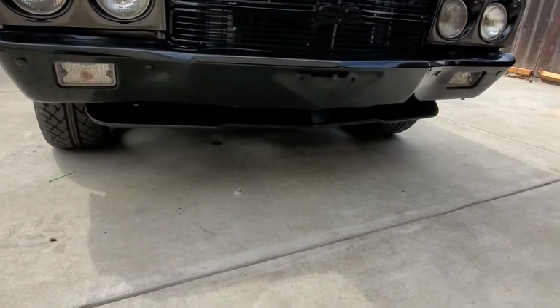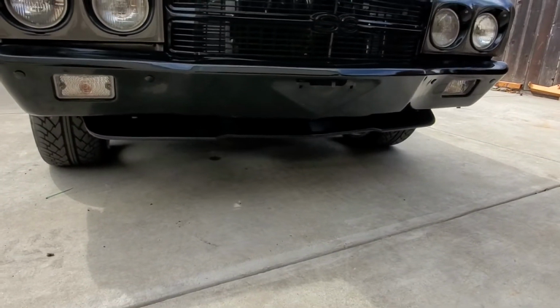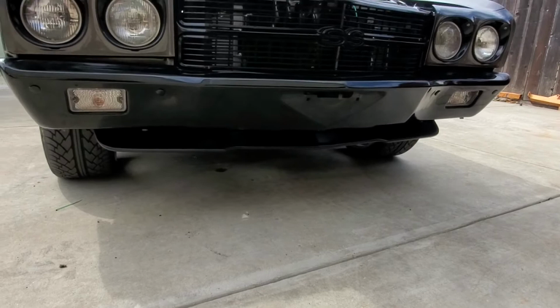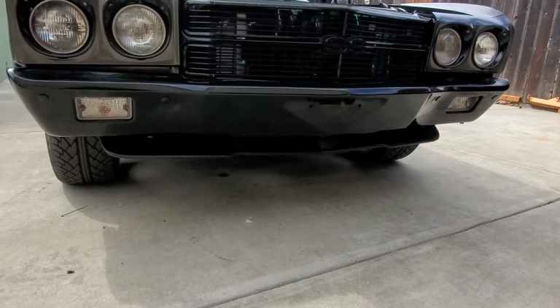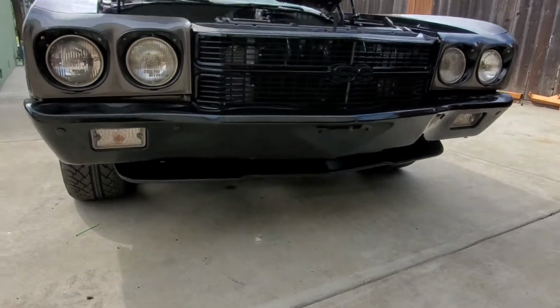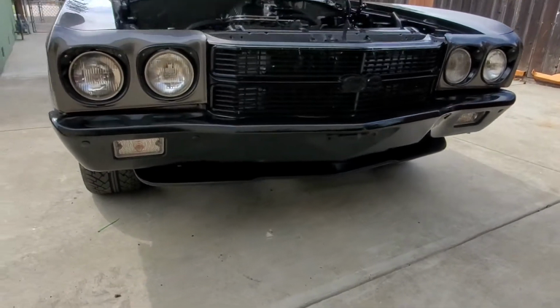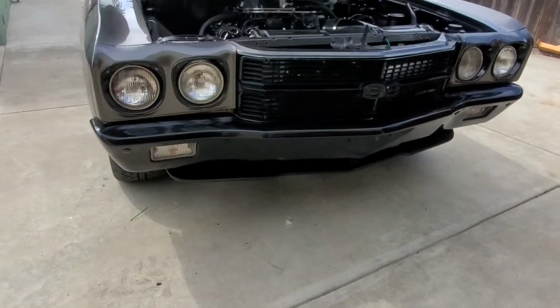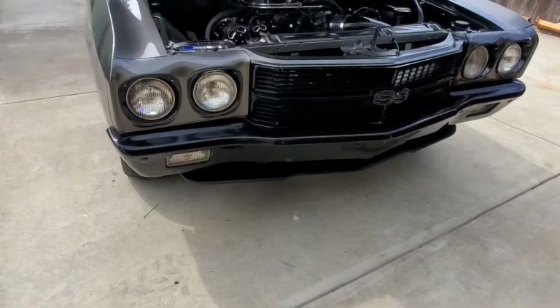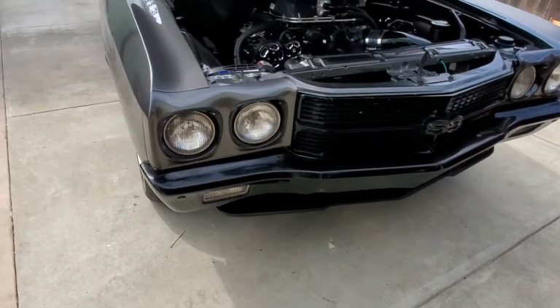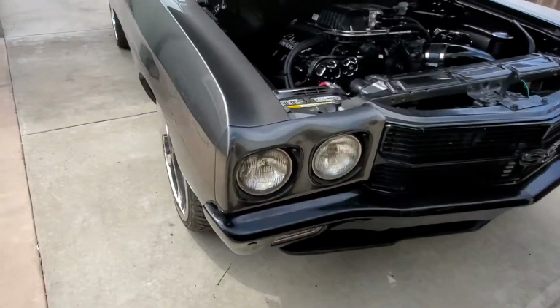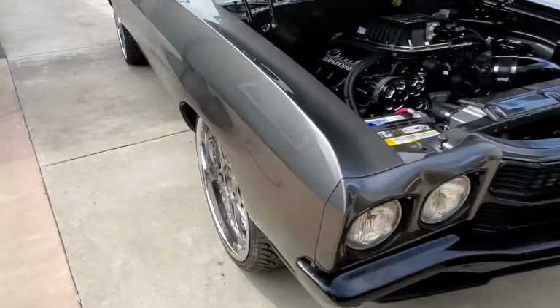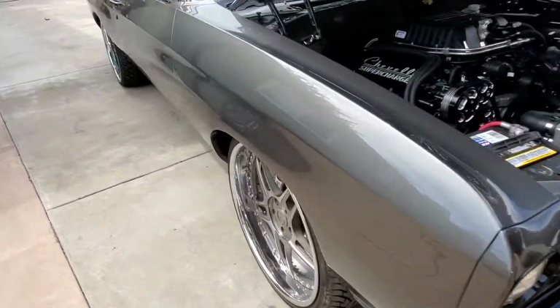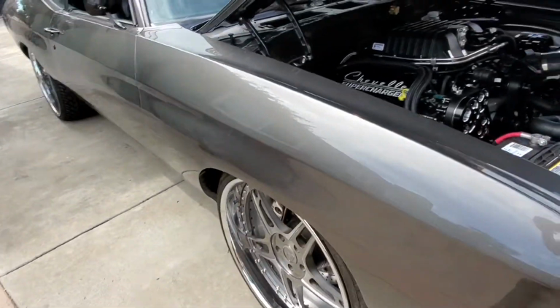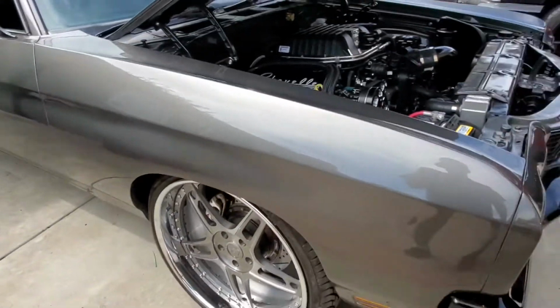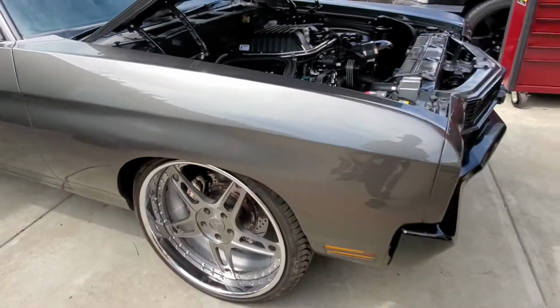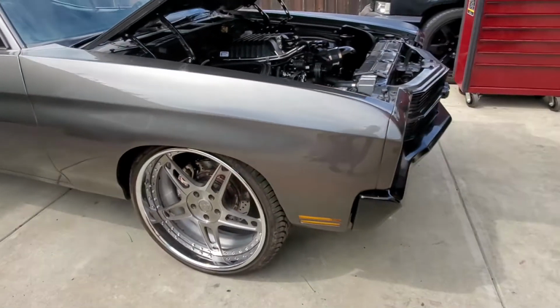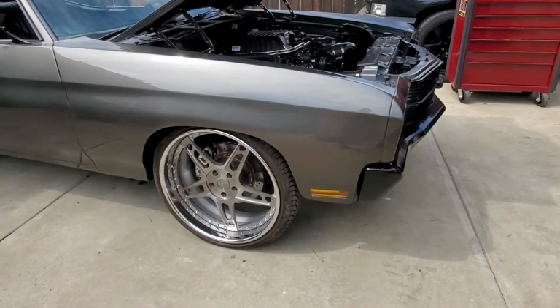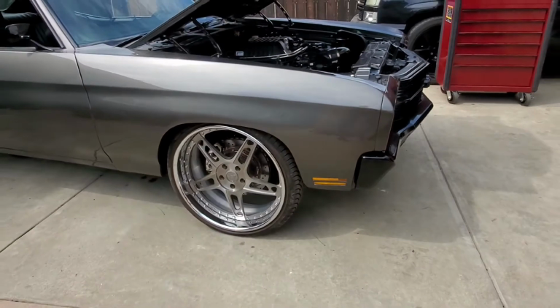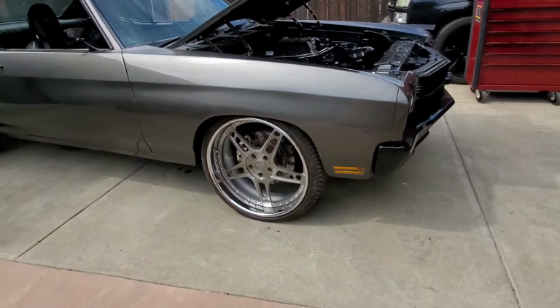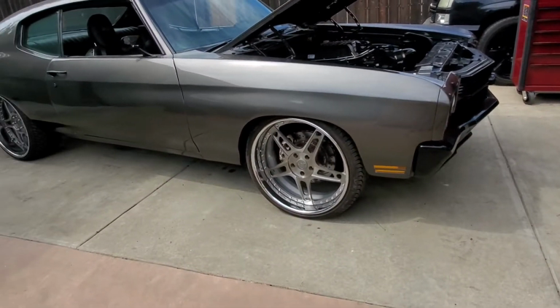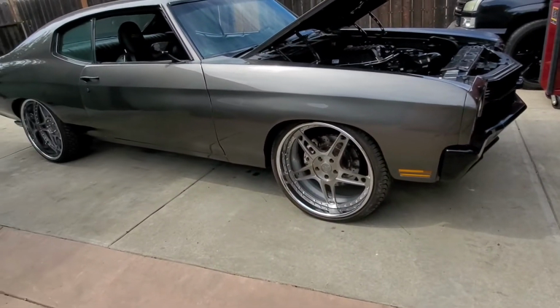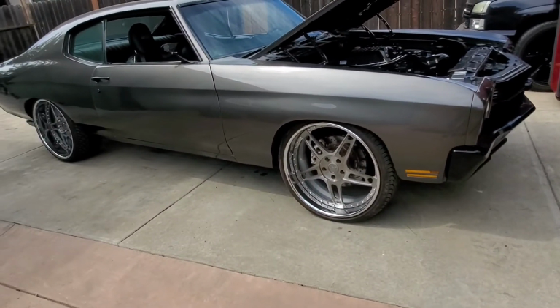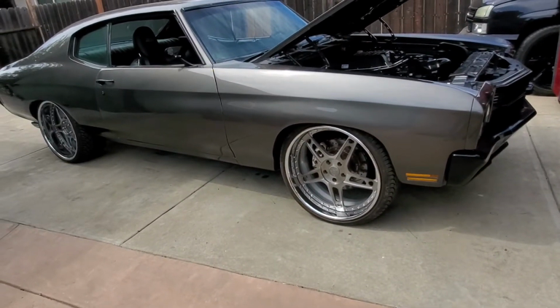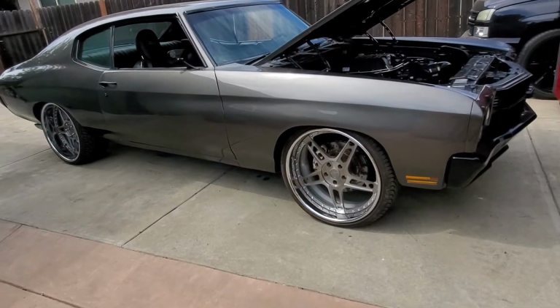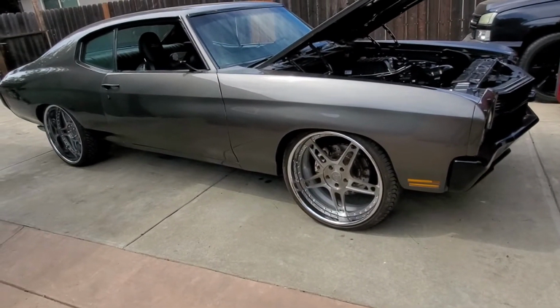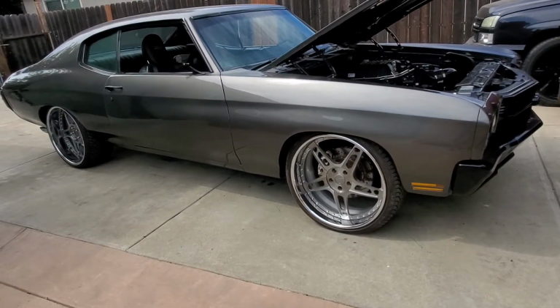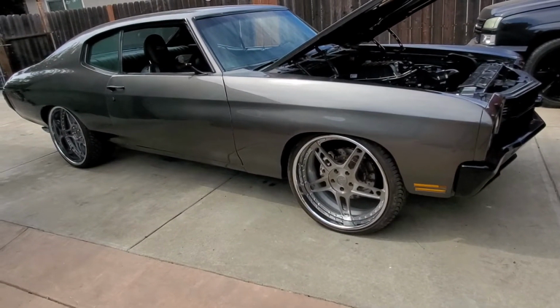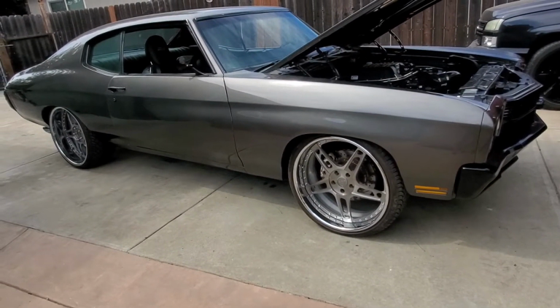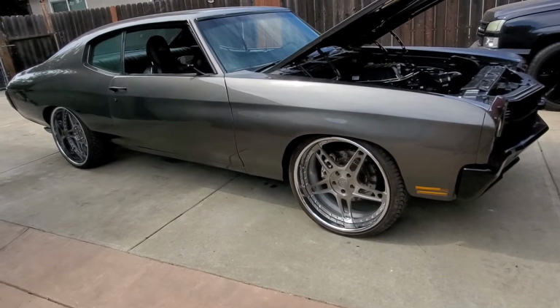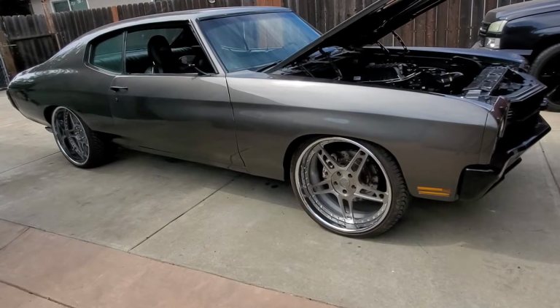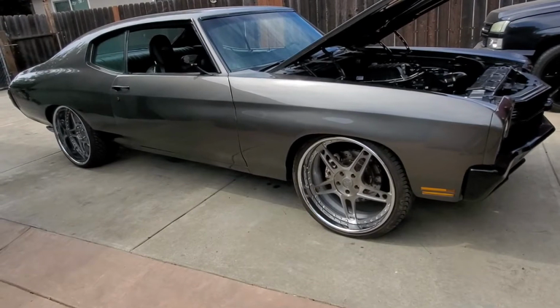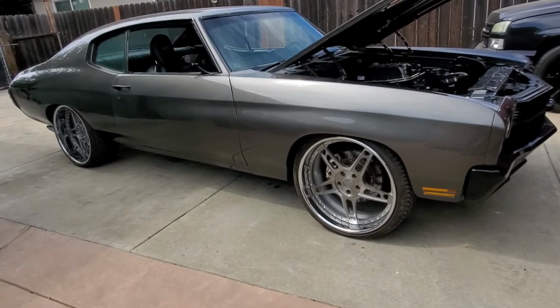Front low spoiler, sitting on 22's, 4G autos.